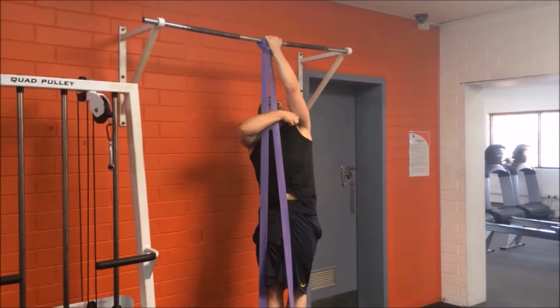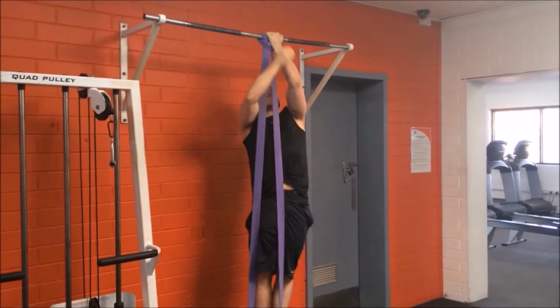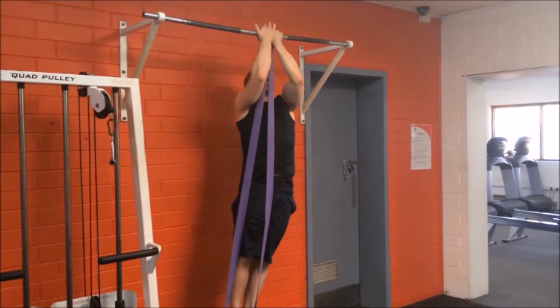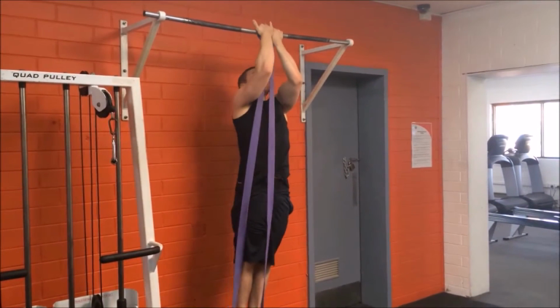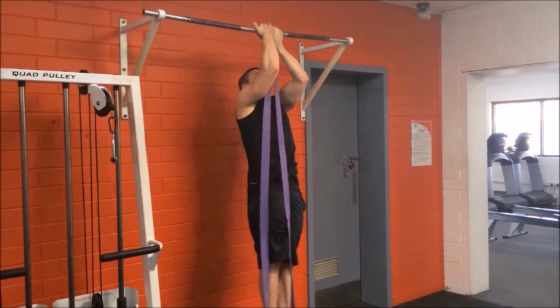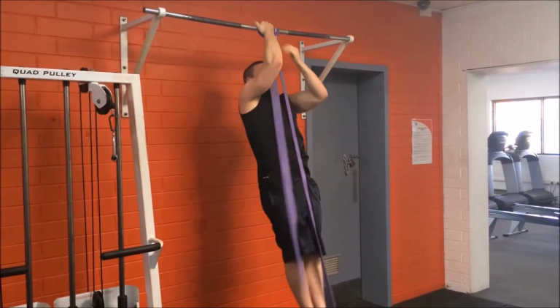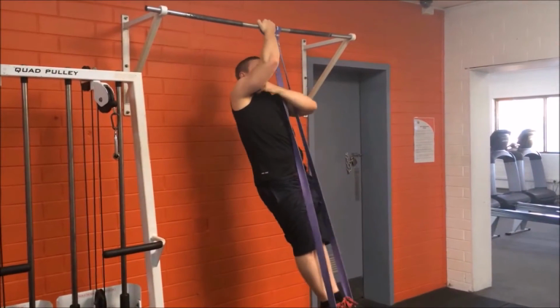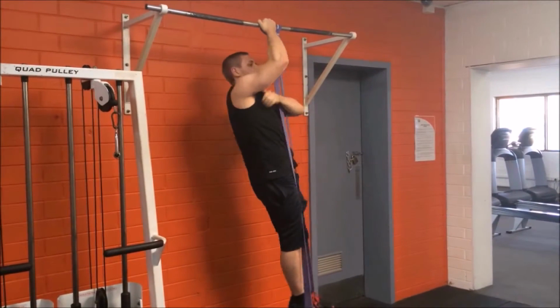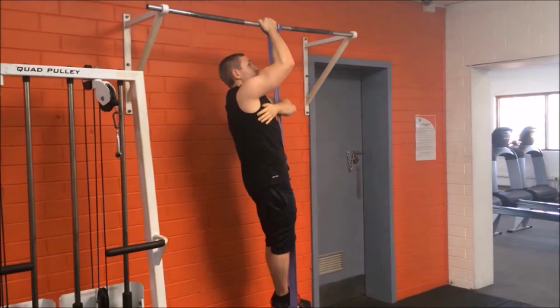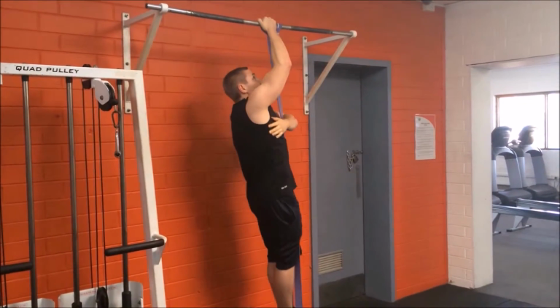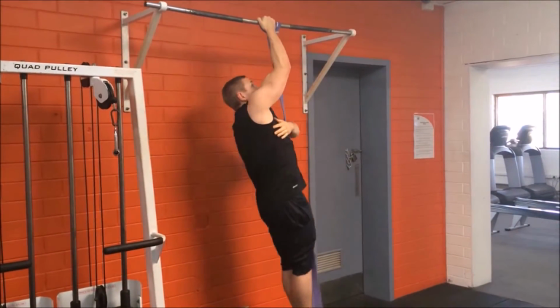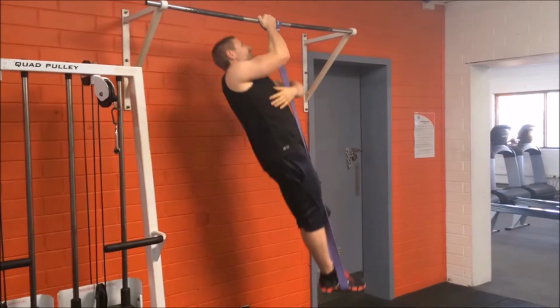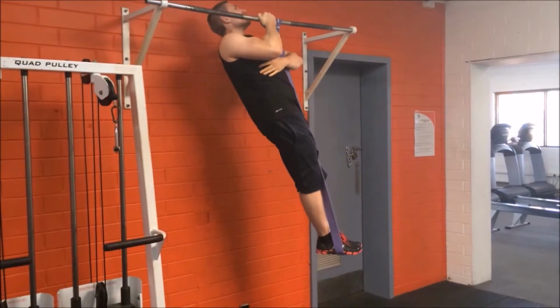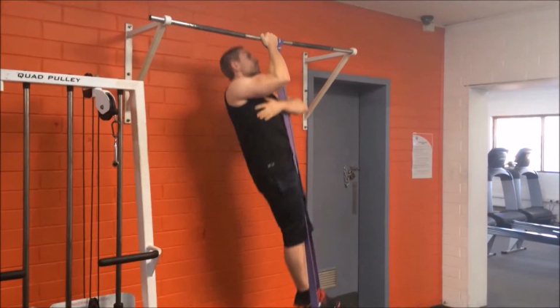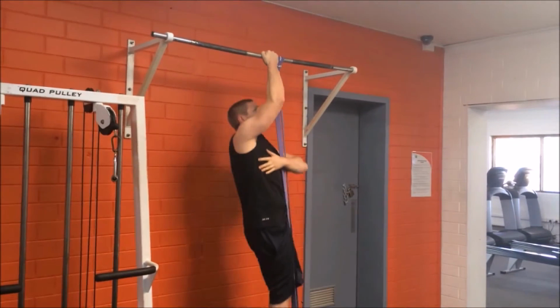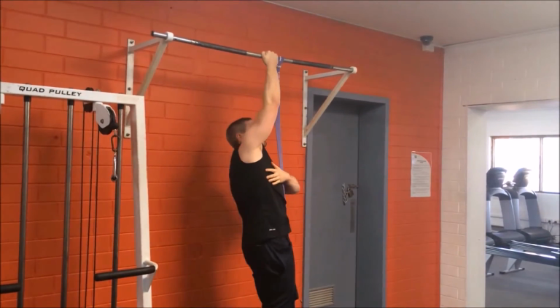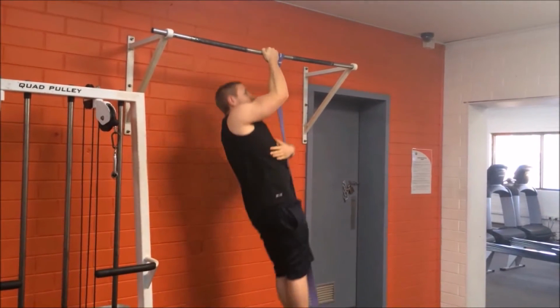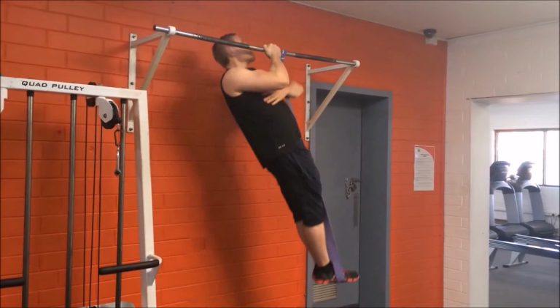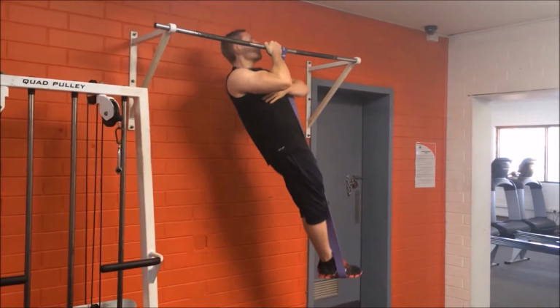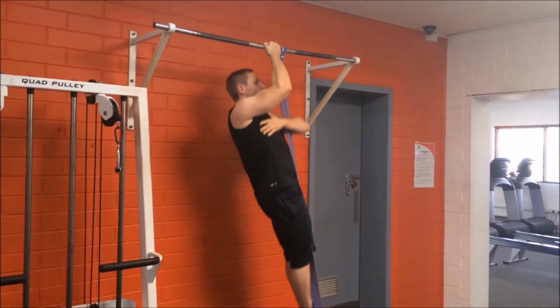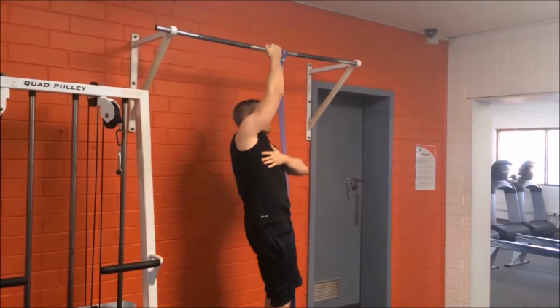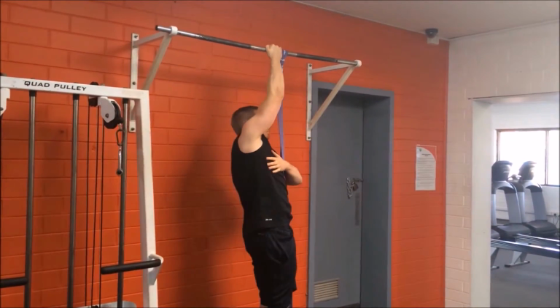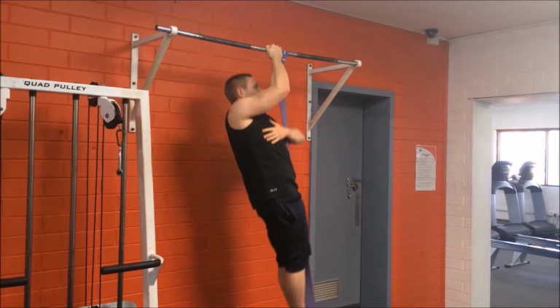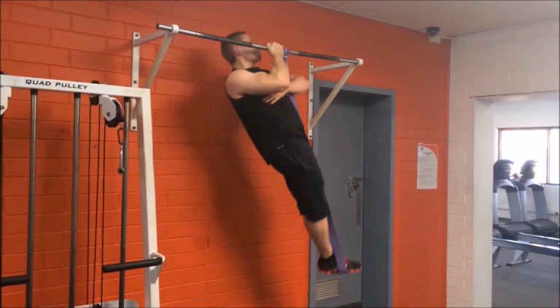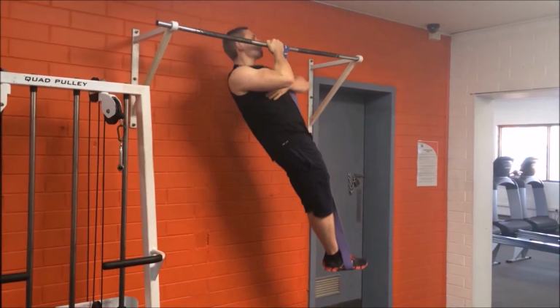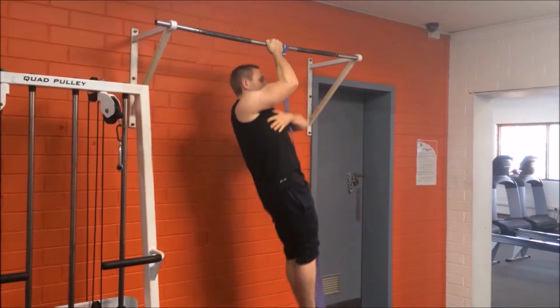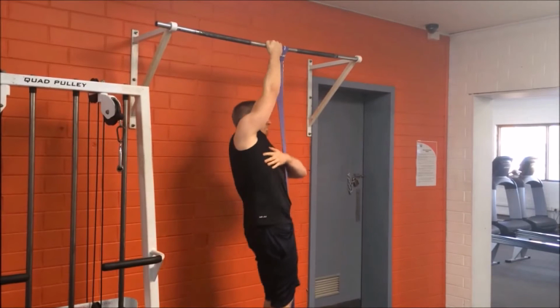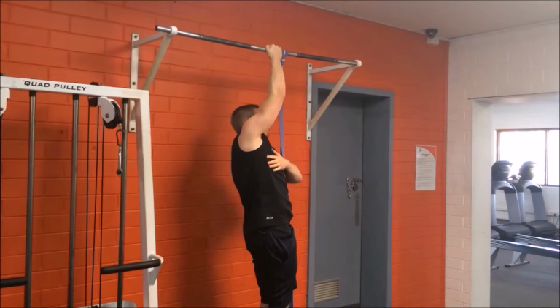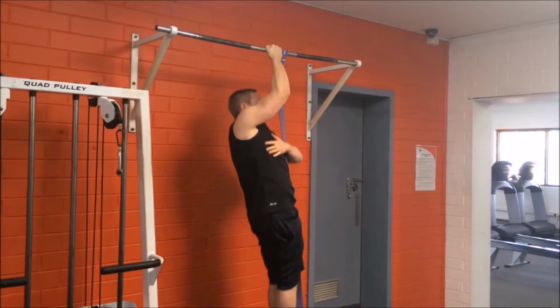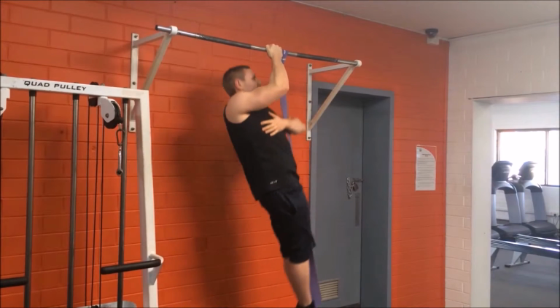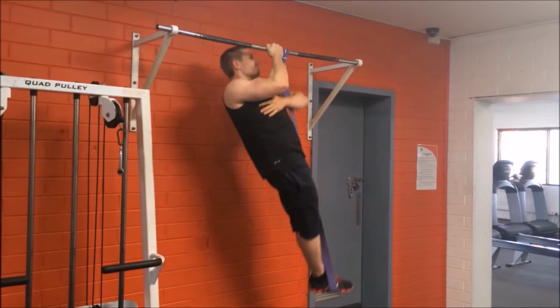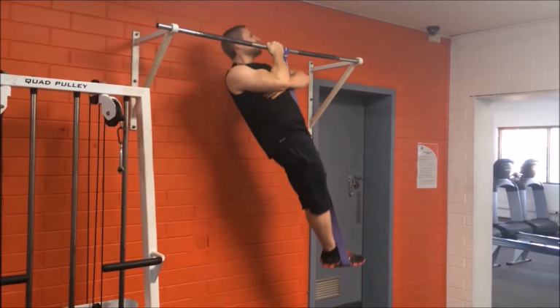Bring the other hand under the opposite arm. Breathe out as you pull yourself up towards the bar by bending at the elbow and squeezing the shoulder blades together. Breathe in as you extend the elbow to lower back down.